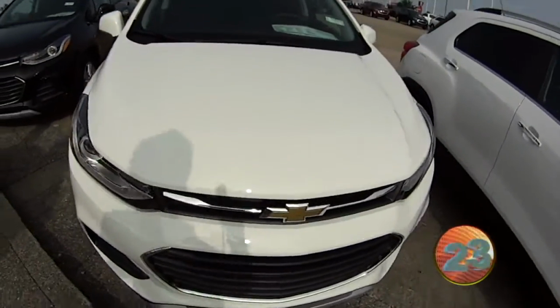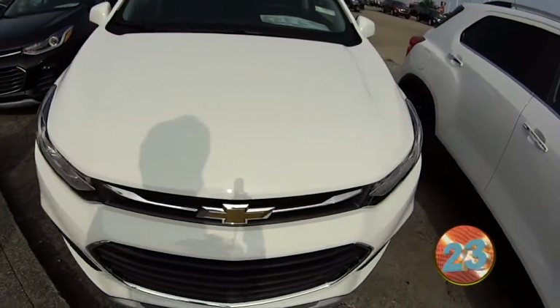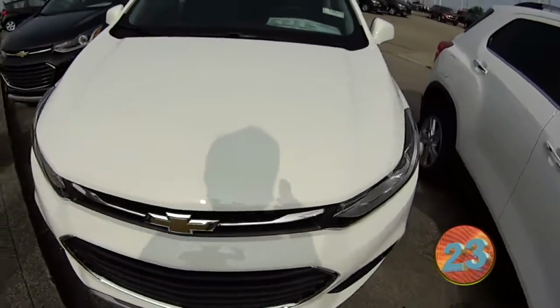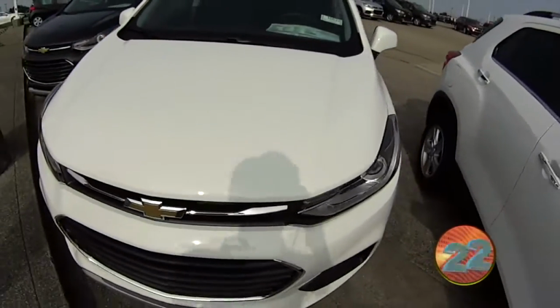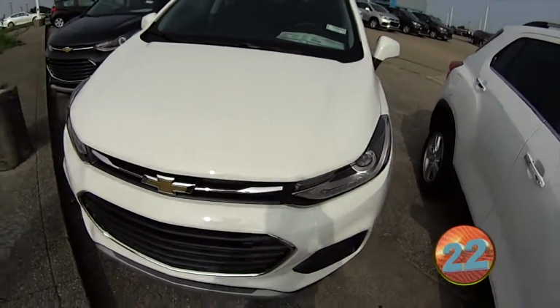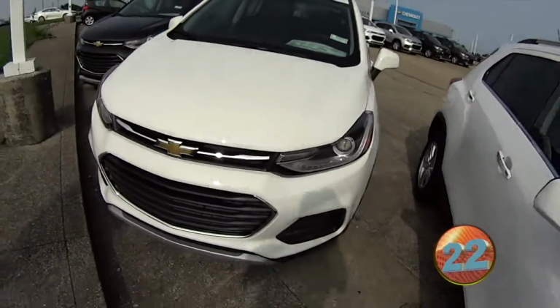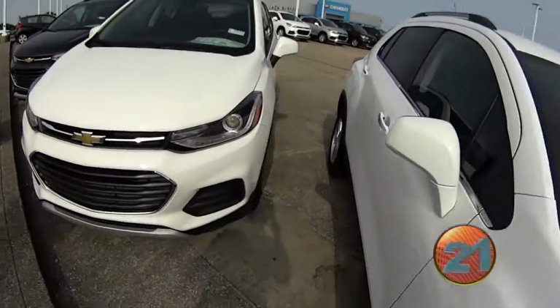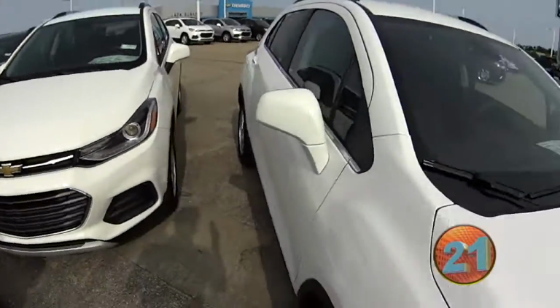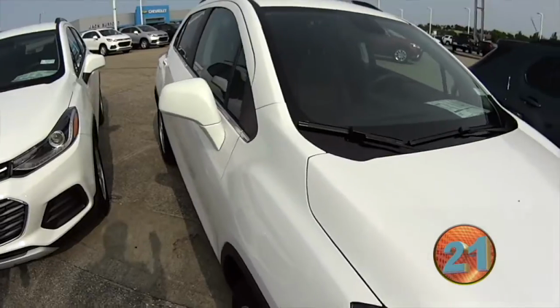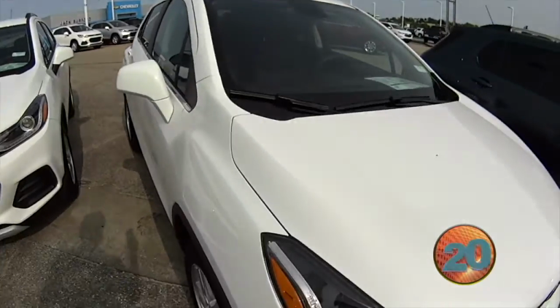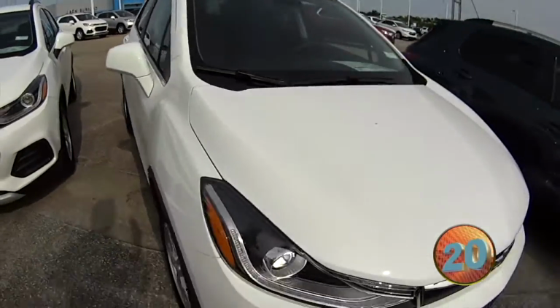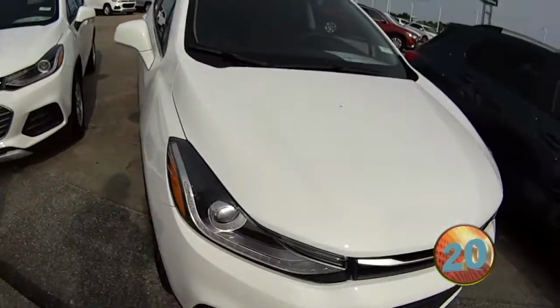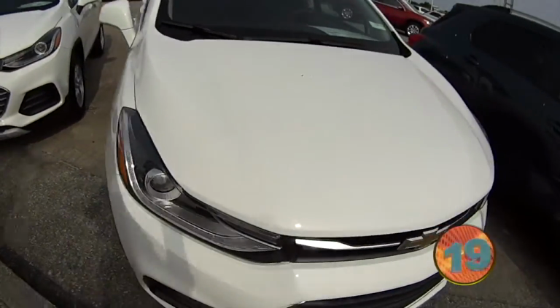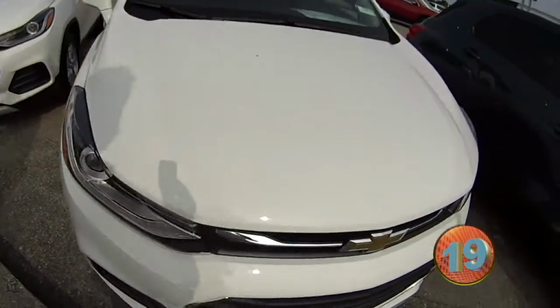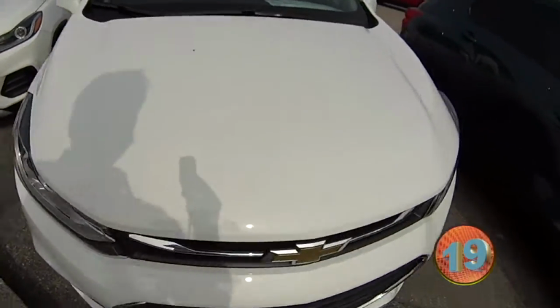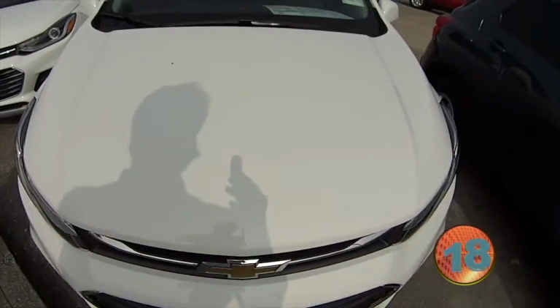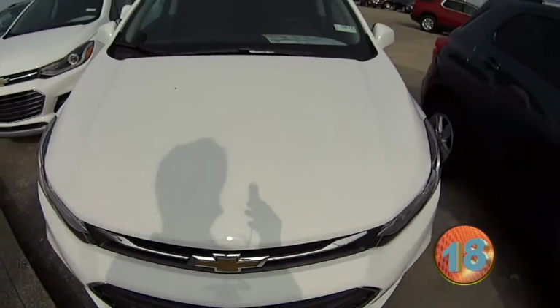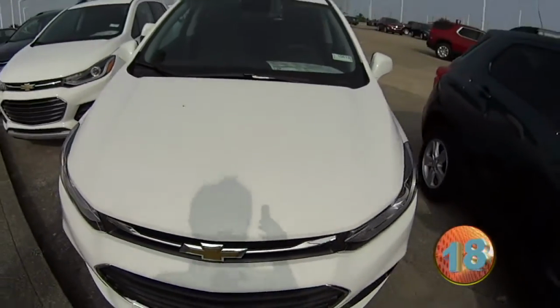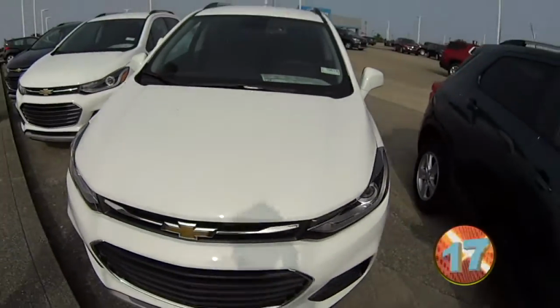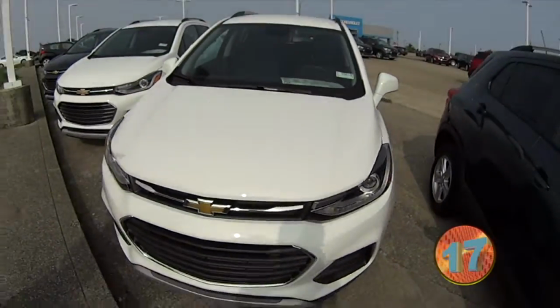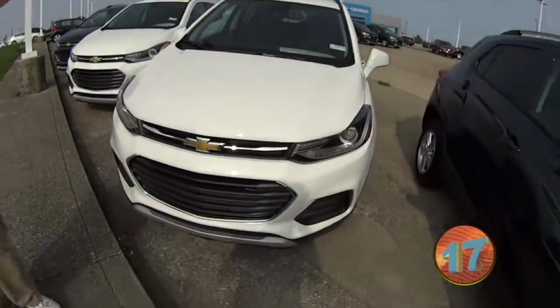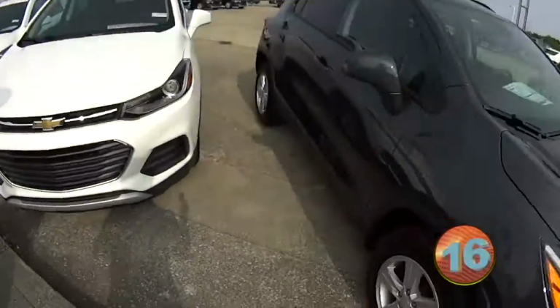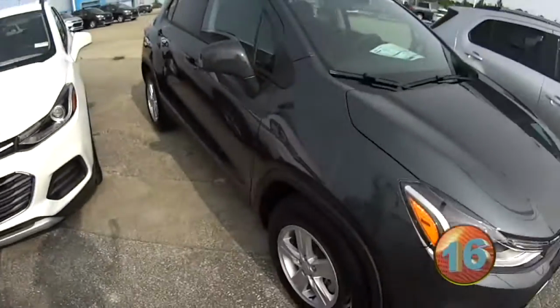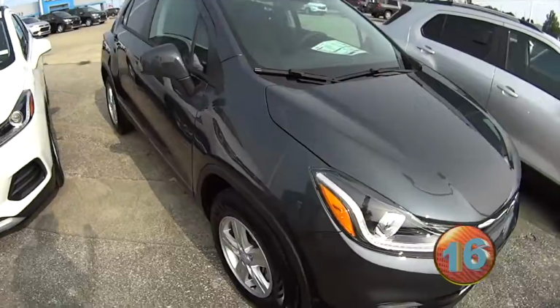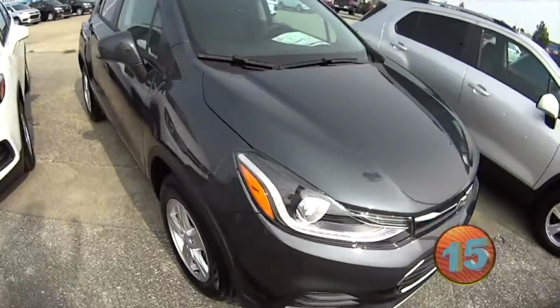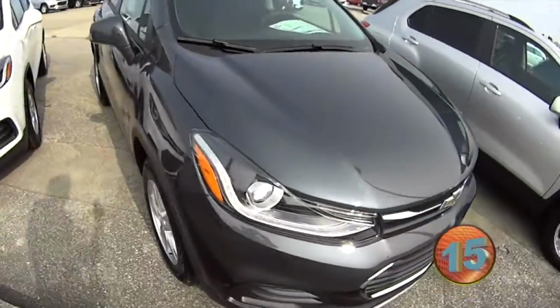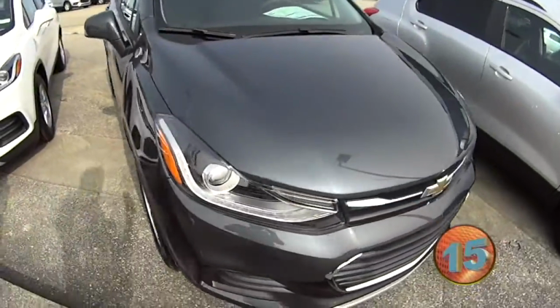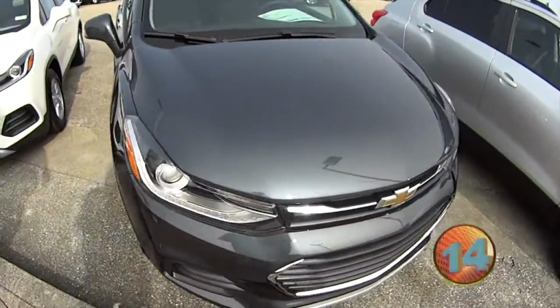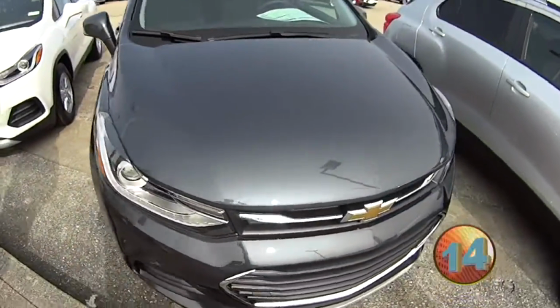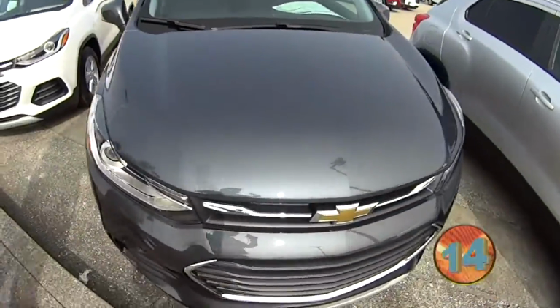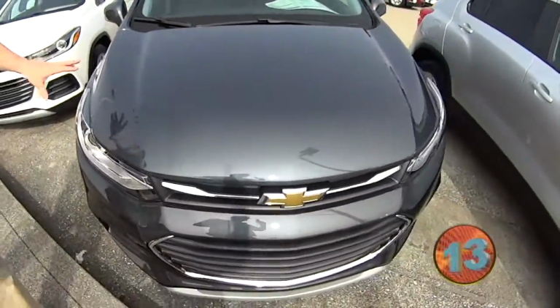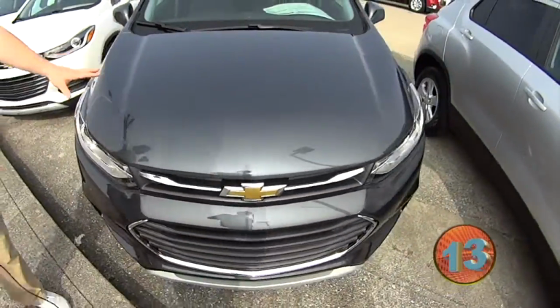Randy, we got some with push-button starts right now. Have you ever seen the Trax with a push-button start? I haven't either. We got them with leather interior, cloth, LT — I mean LS. We got them every shape, every color. This is one of my favorite colors right here.